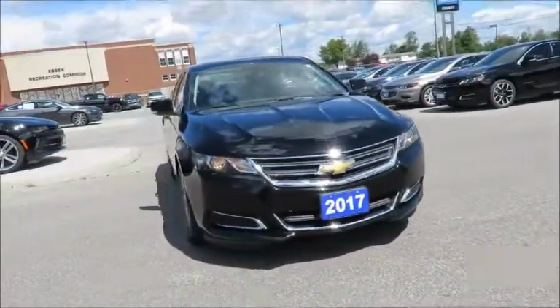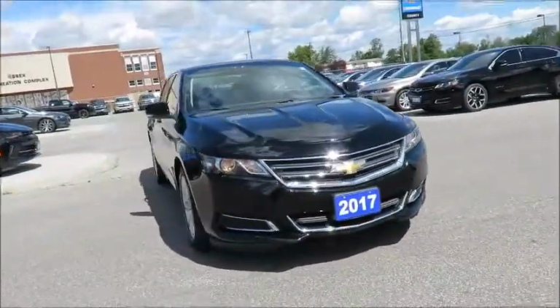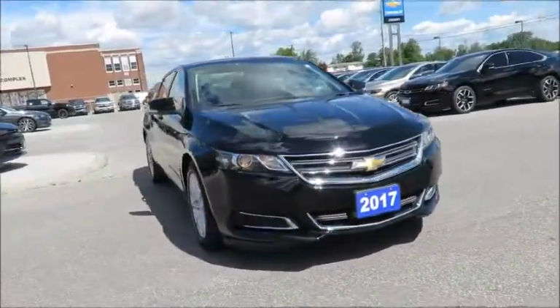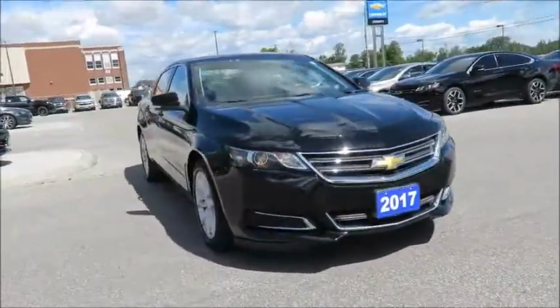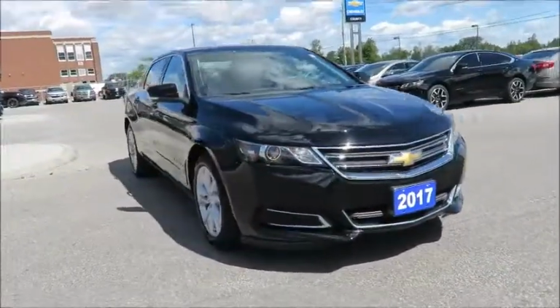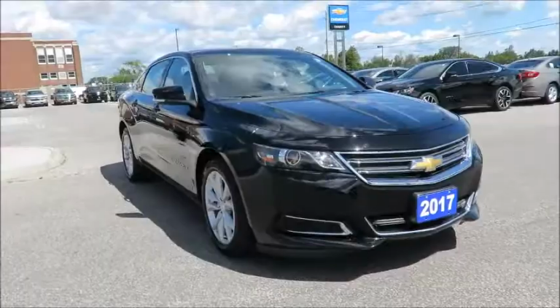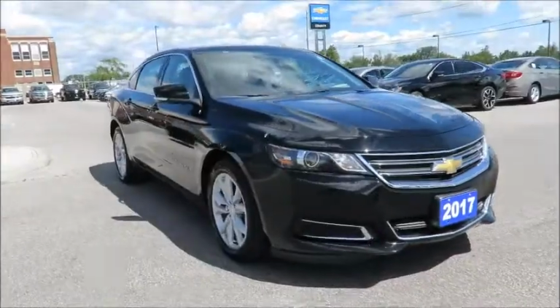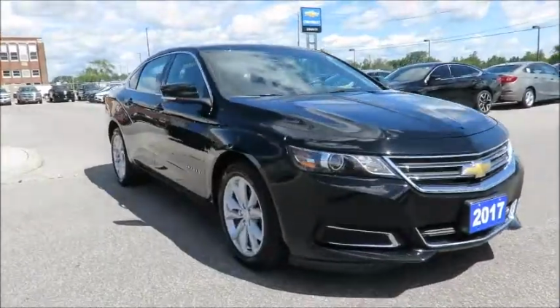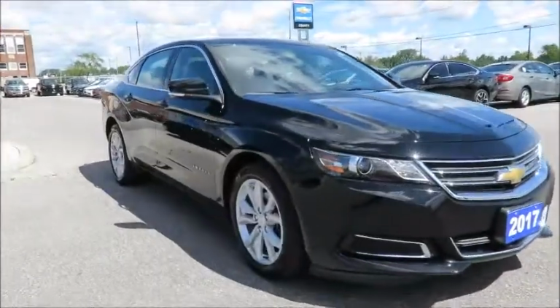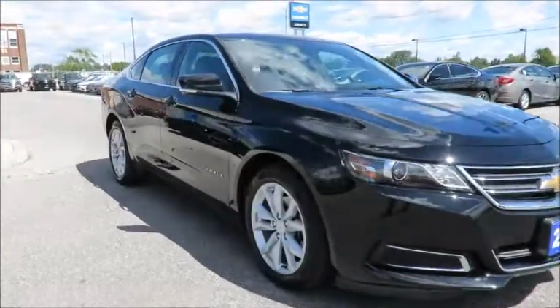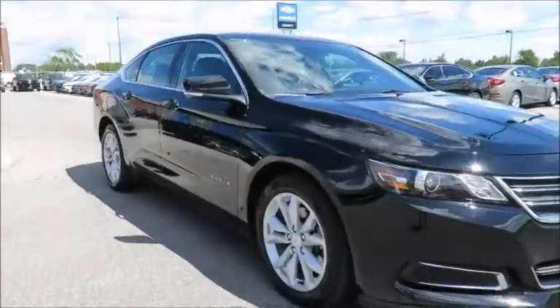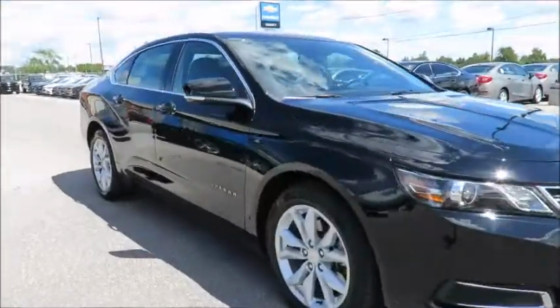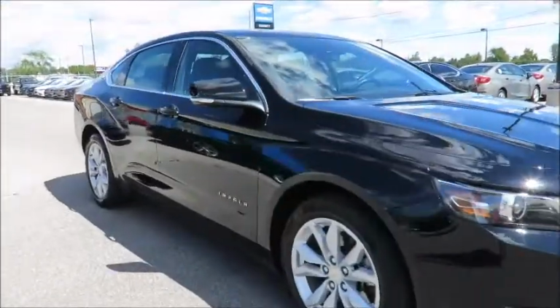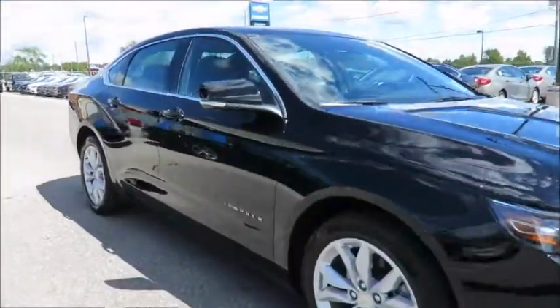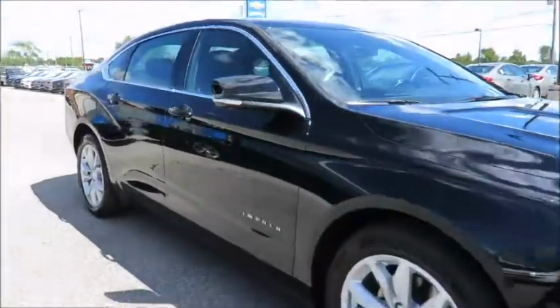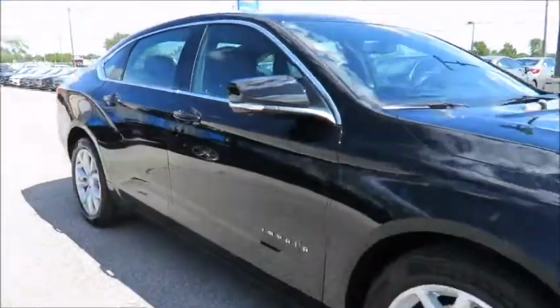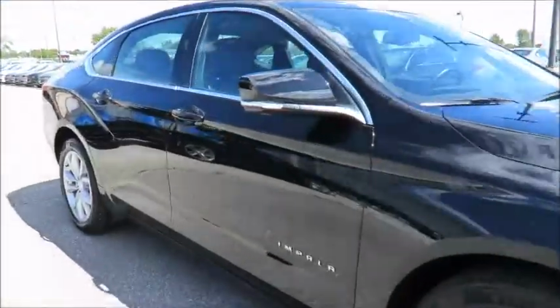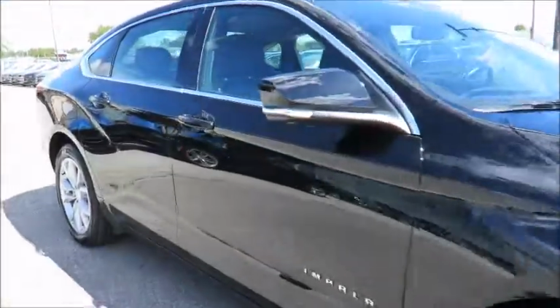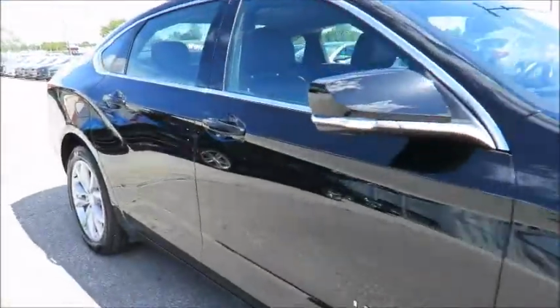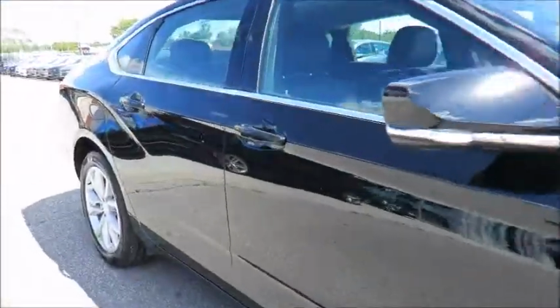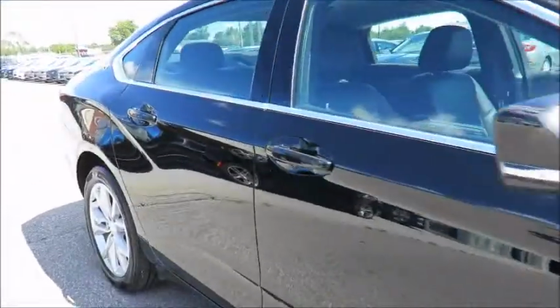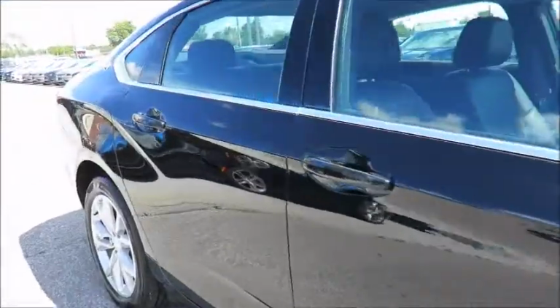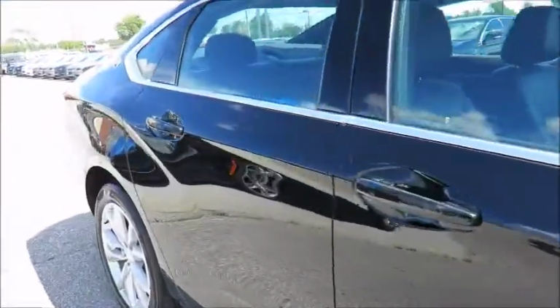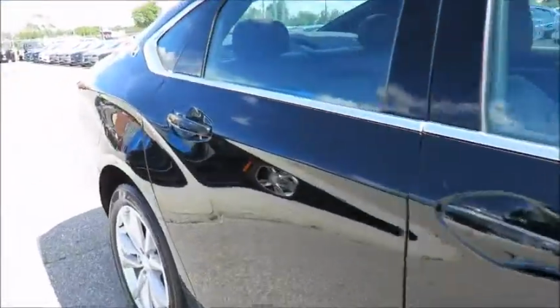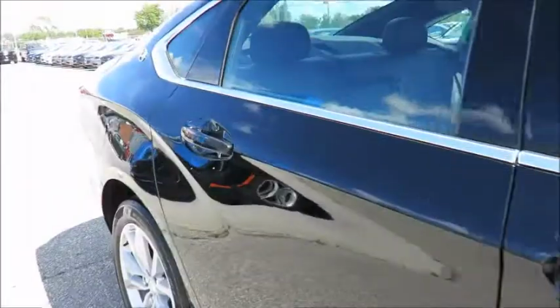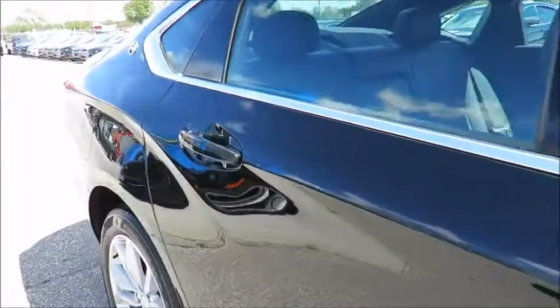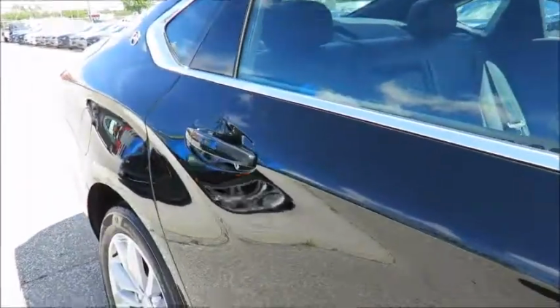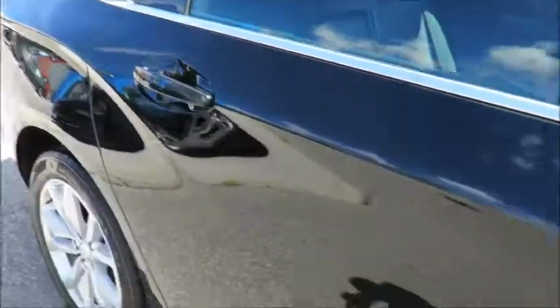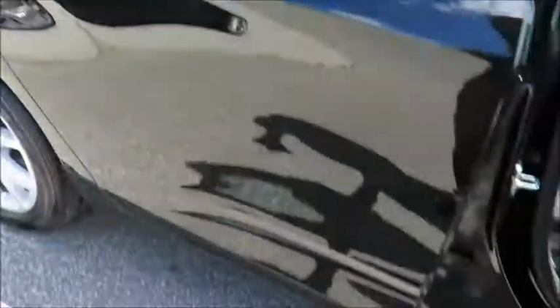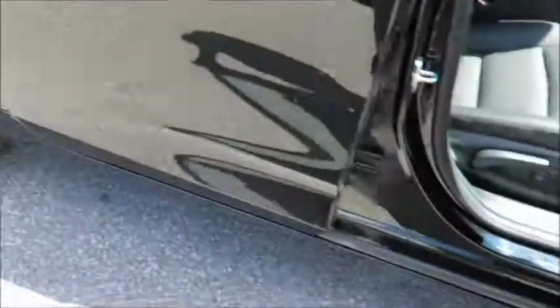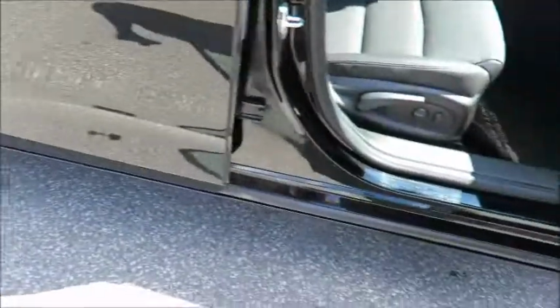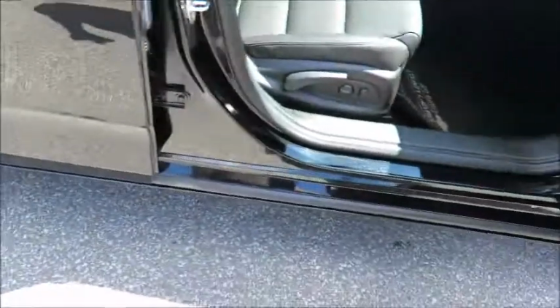Here at County Chevrolet, if your vehicle needs maintenance or repairs, we have service loaner vehicles available. Or use our valet service to pick up and drop off your vehicle when service is completed.